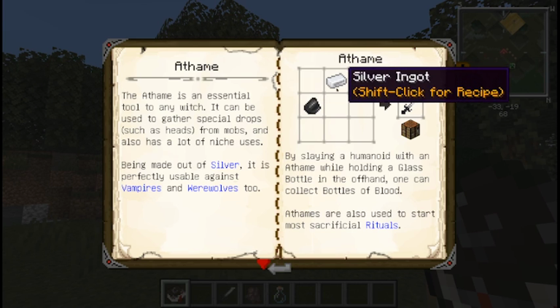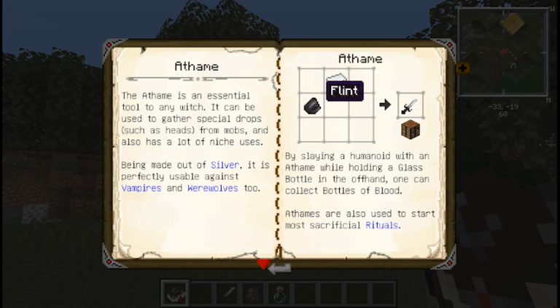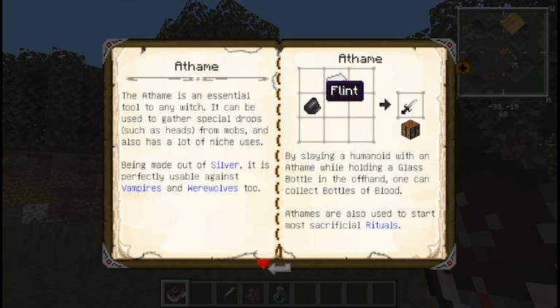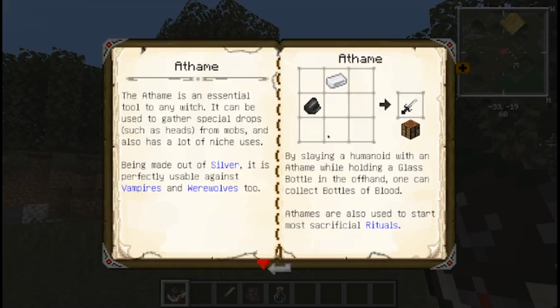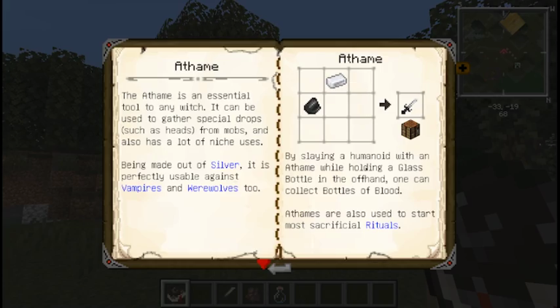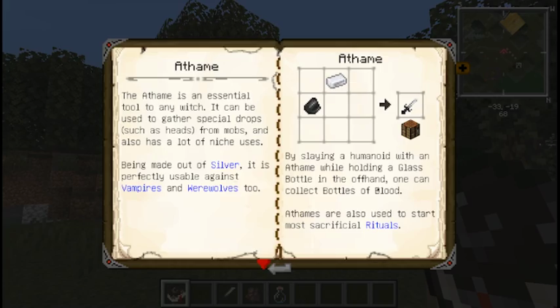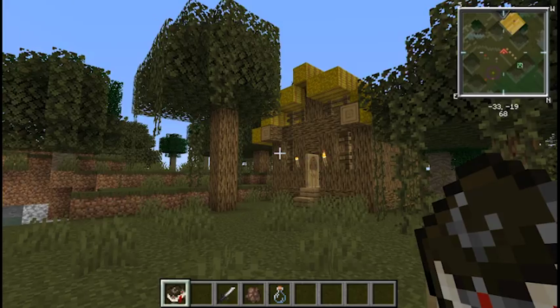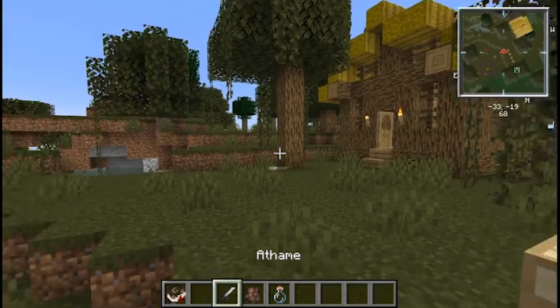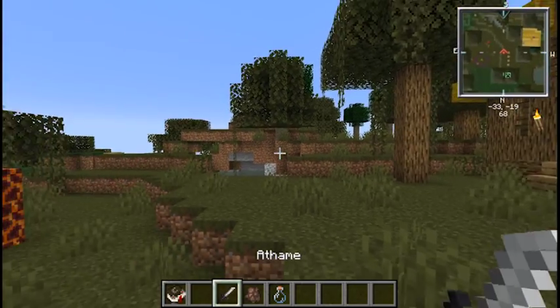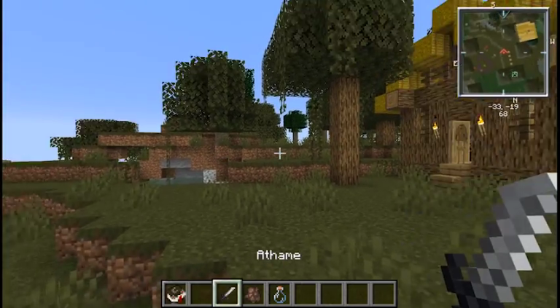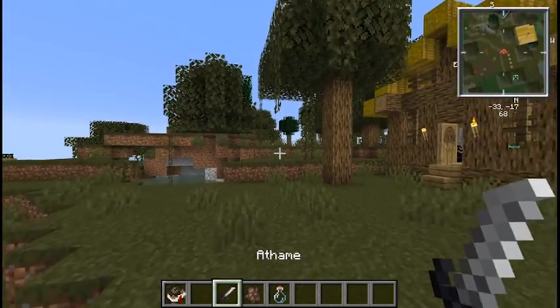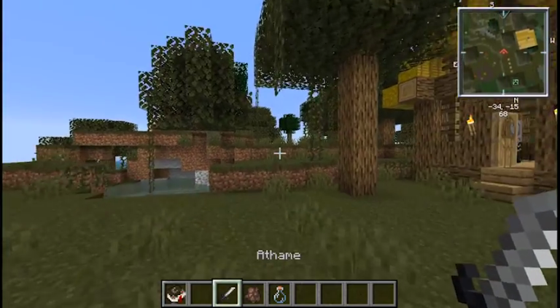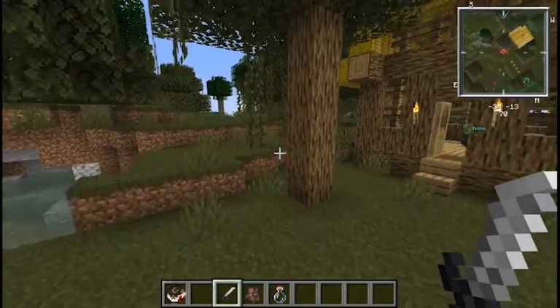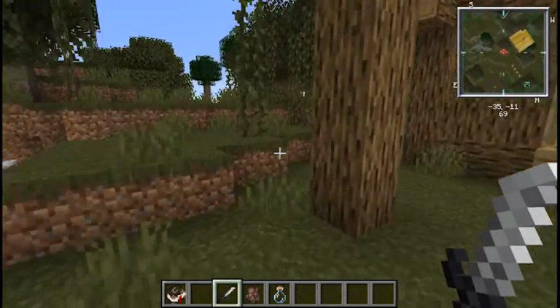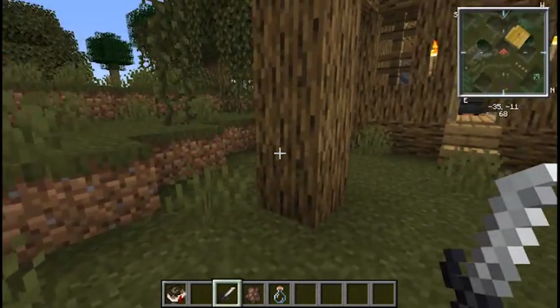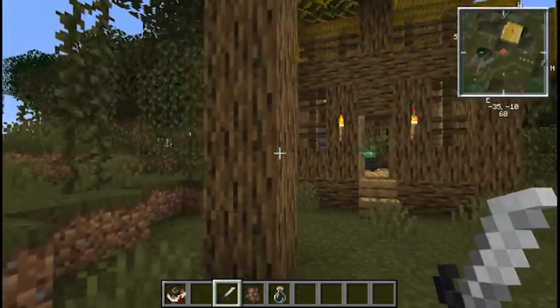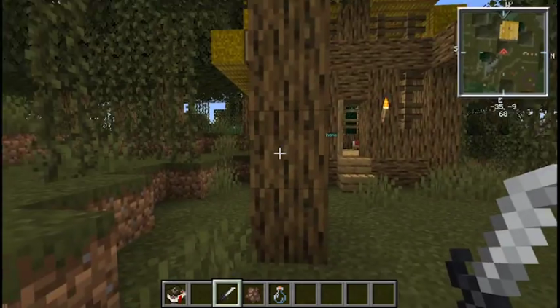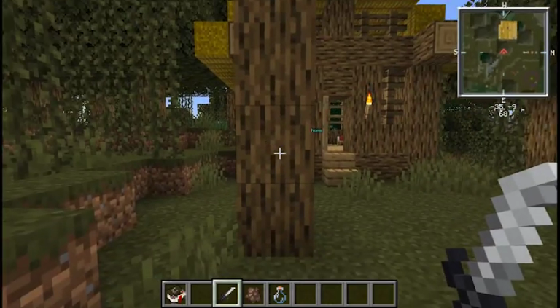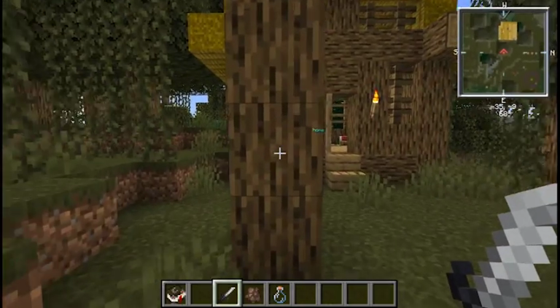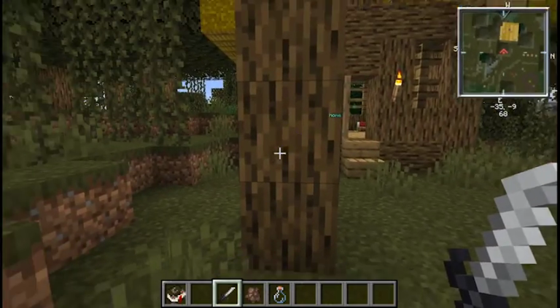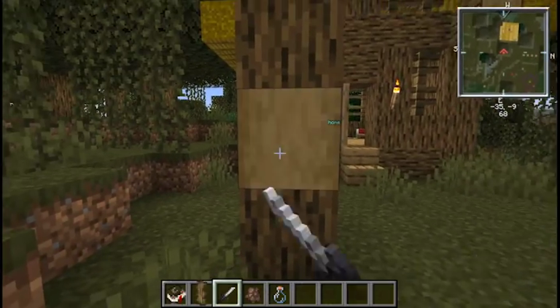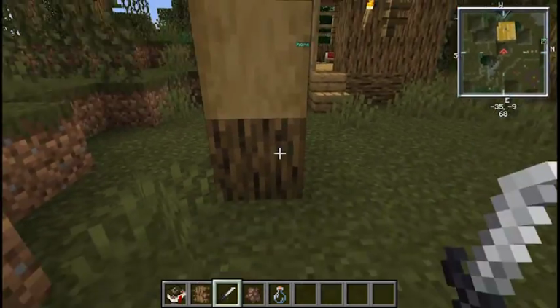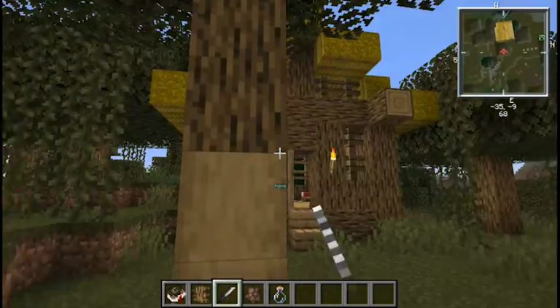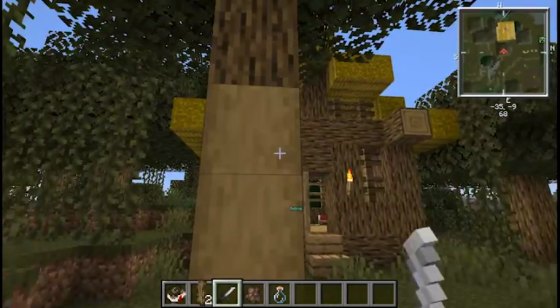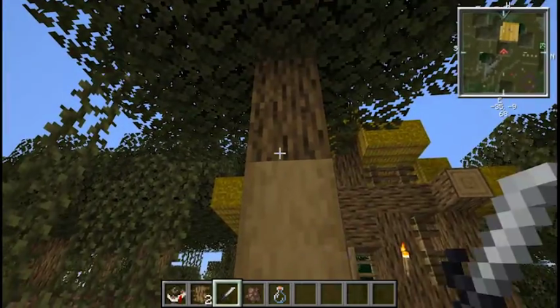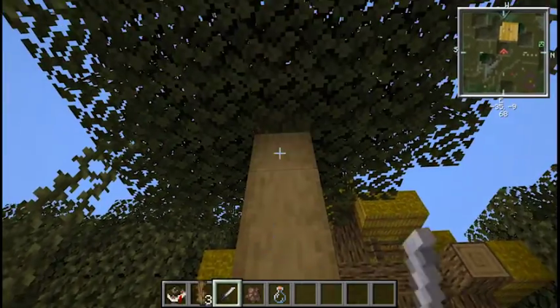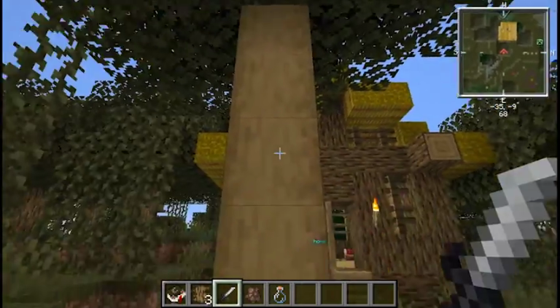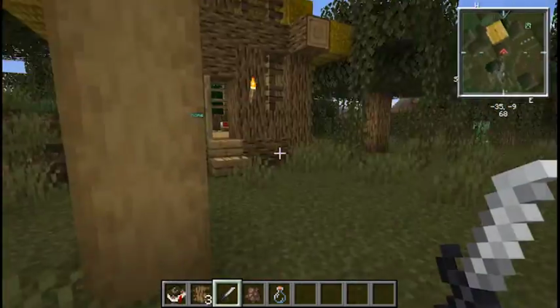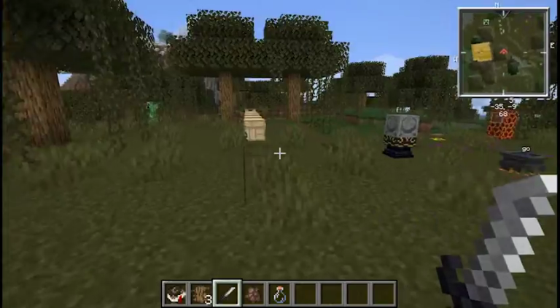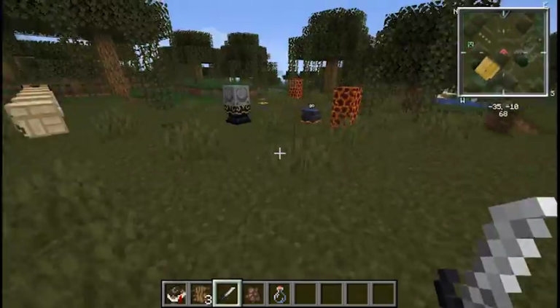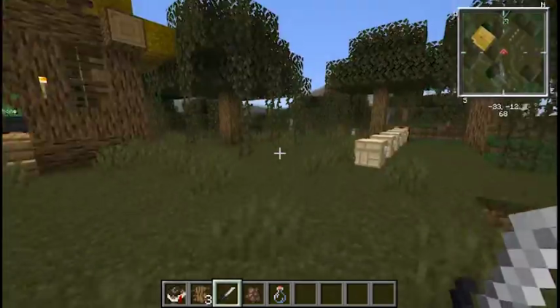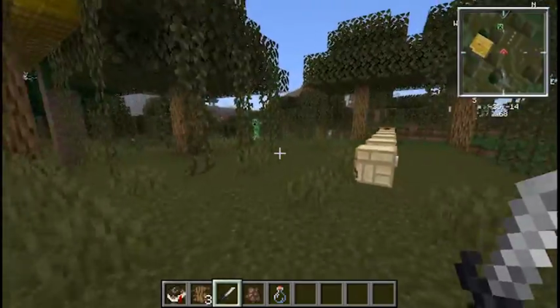So a silver ingot and a flint. What does this Anthem do? Well, it's really useful. One of the main things it does for you is you can strip bark from trees — already got something down packed.